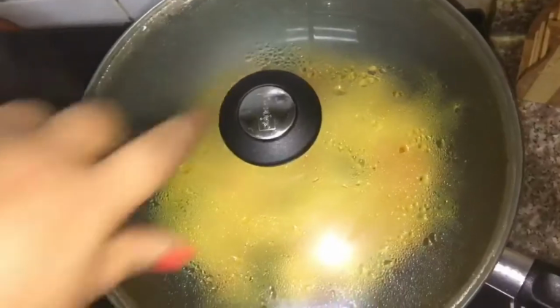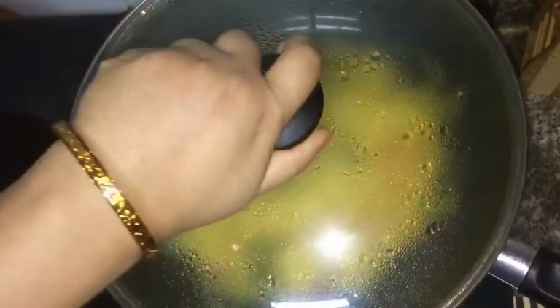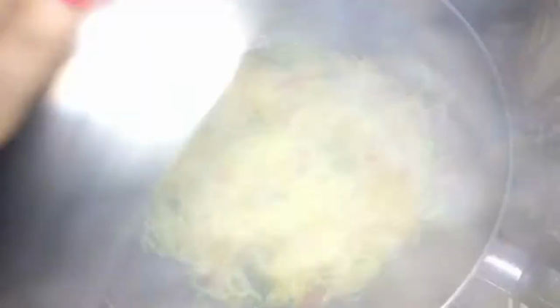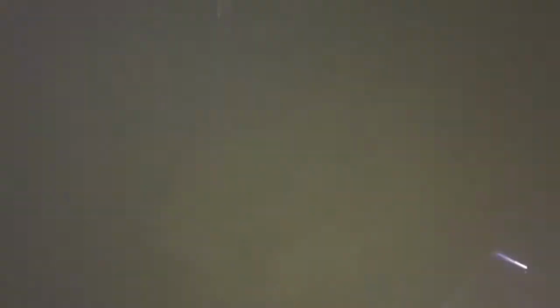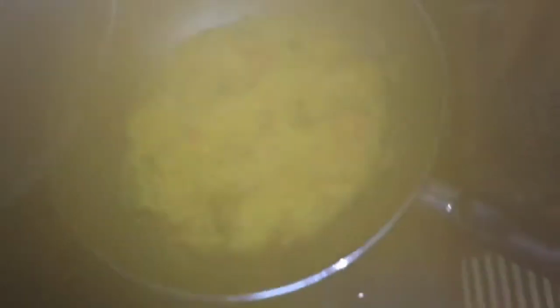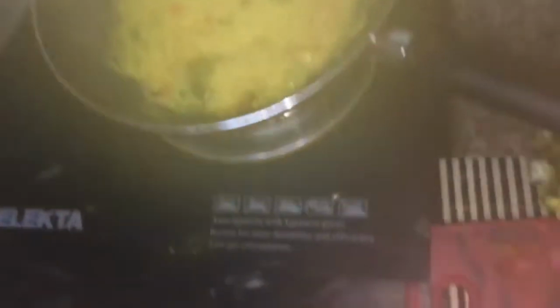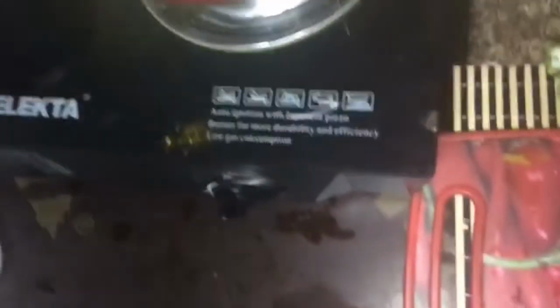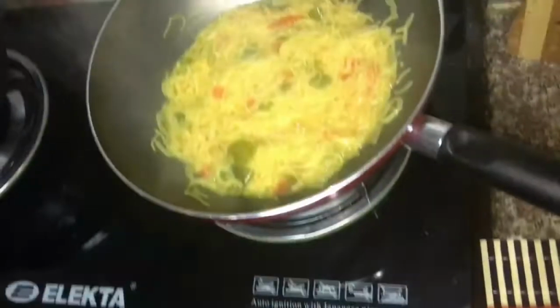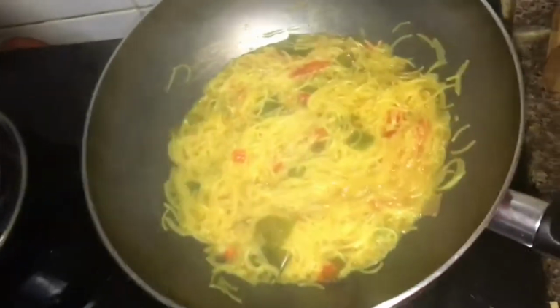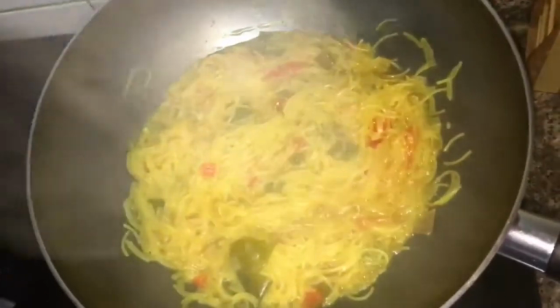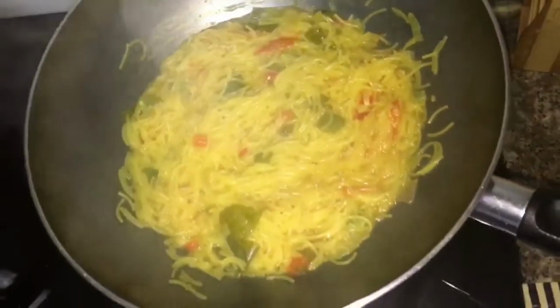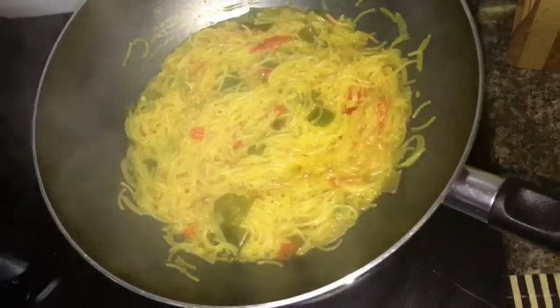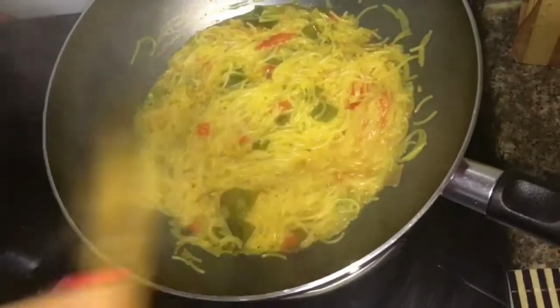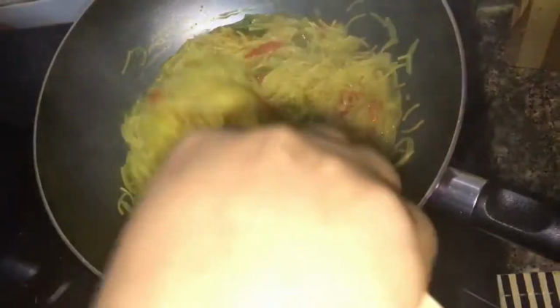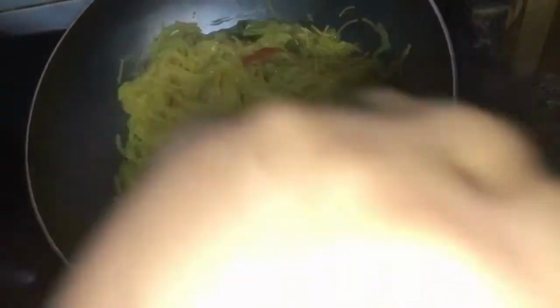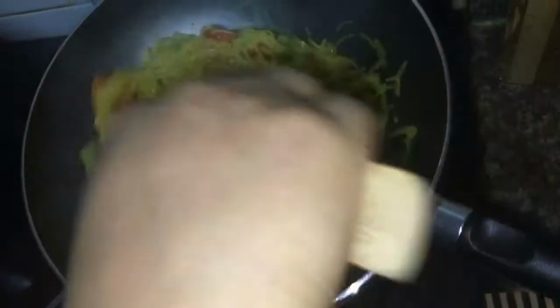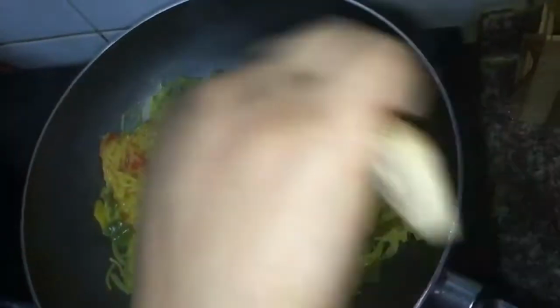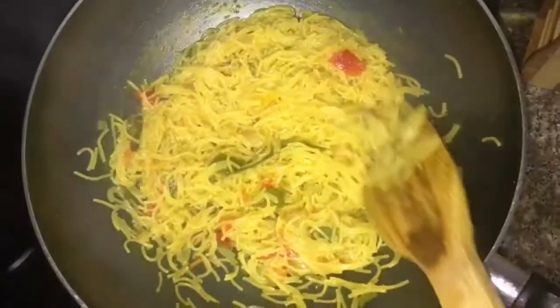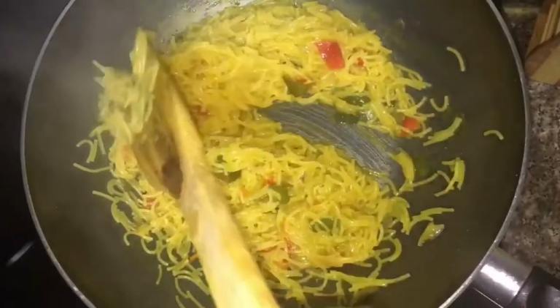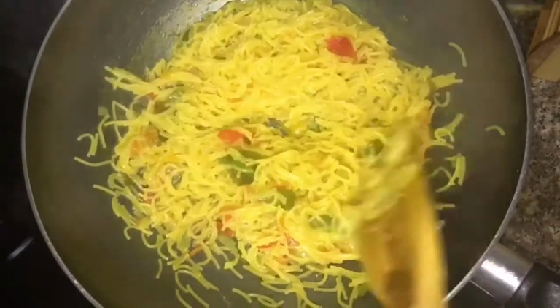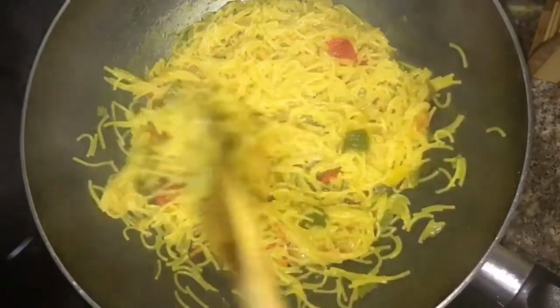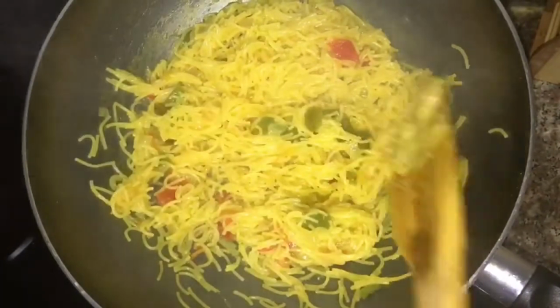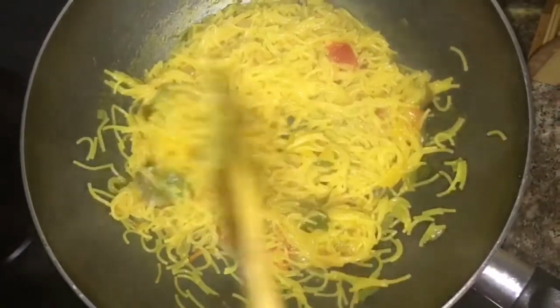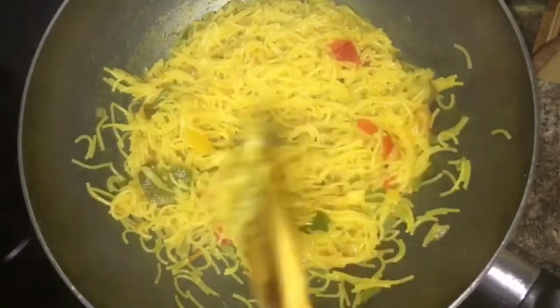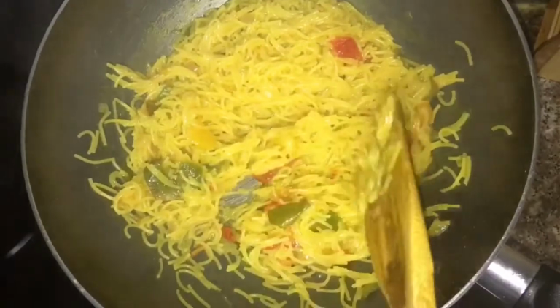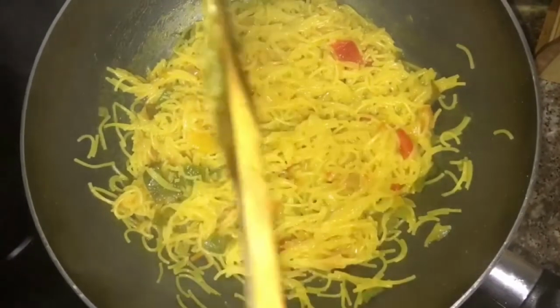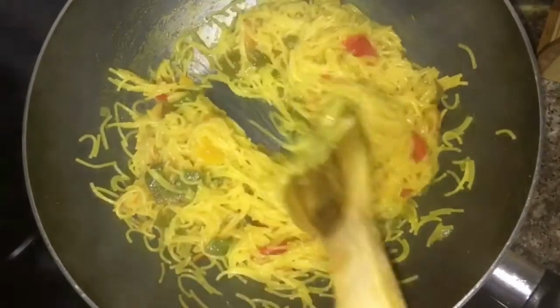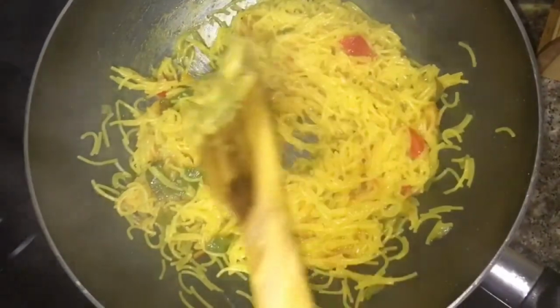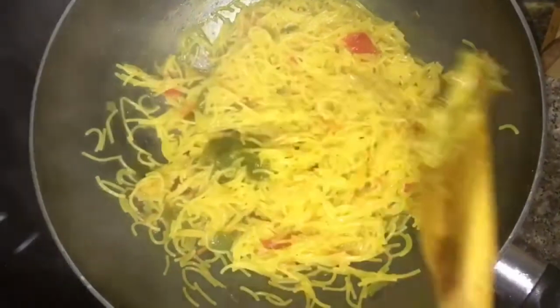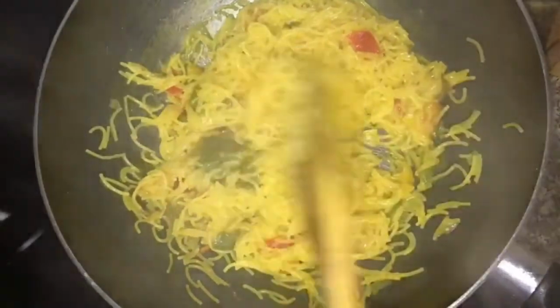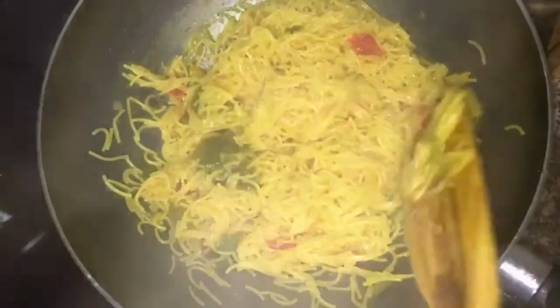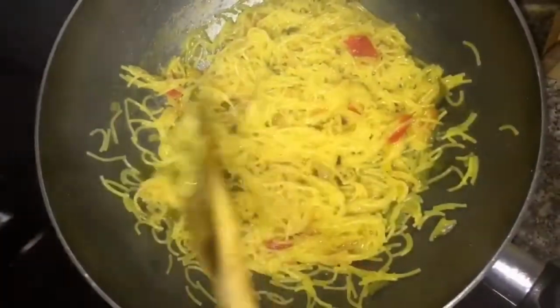It's ready now. You can see the water is absorbed and it has a sticky consistency. Kids like it this way because it gives them the feel of Maggi.